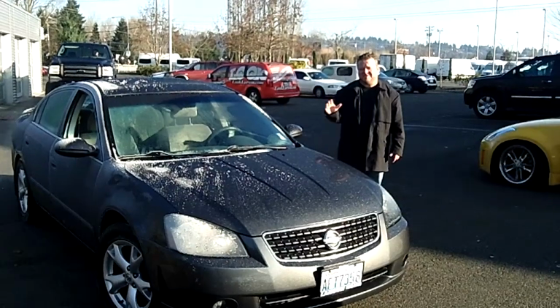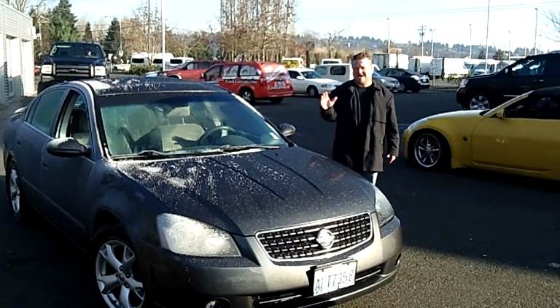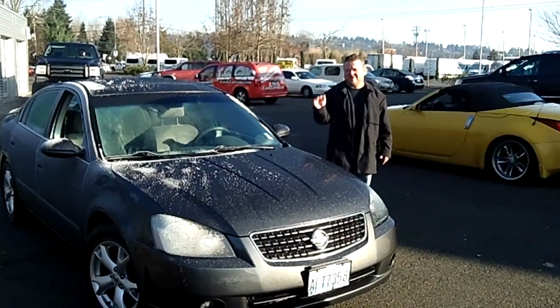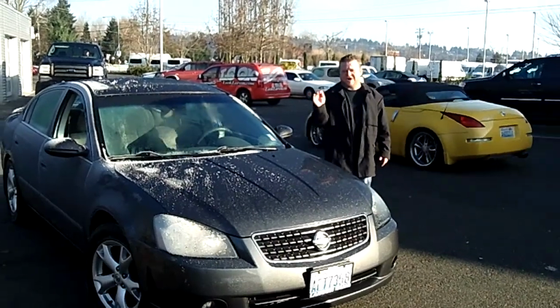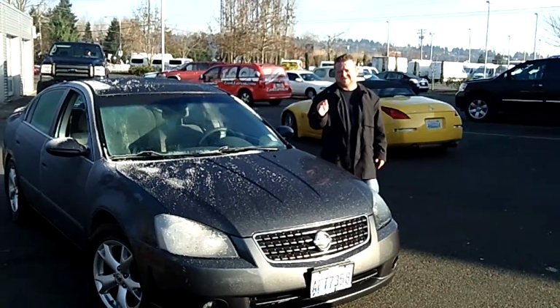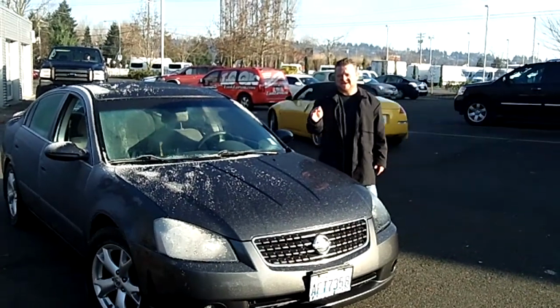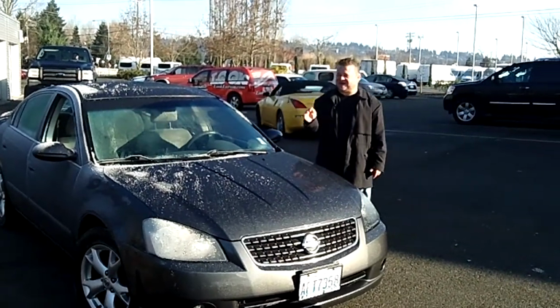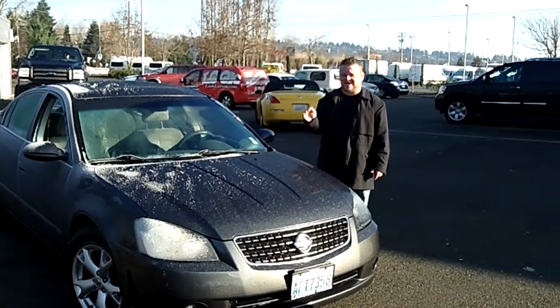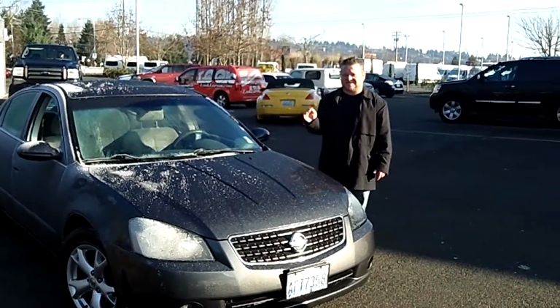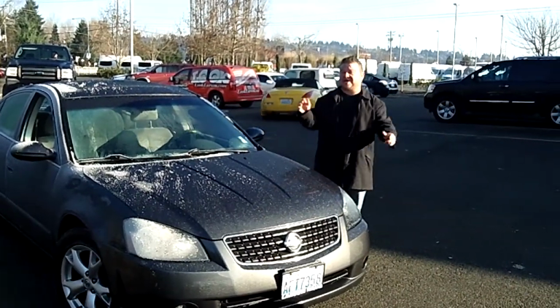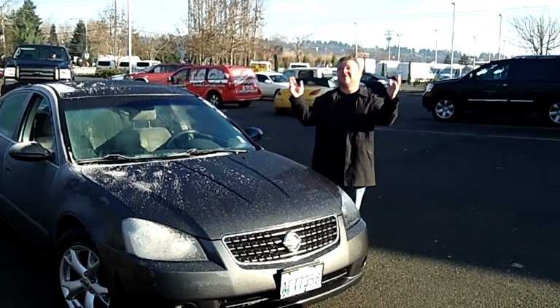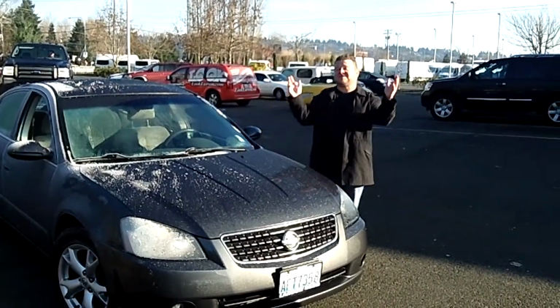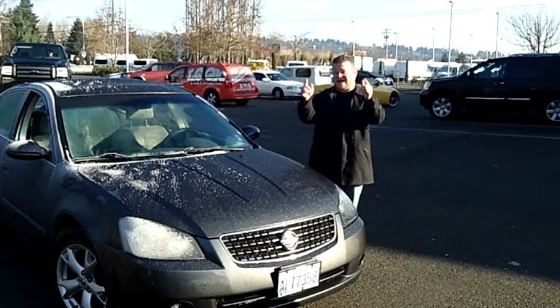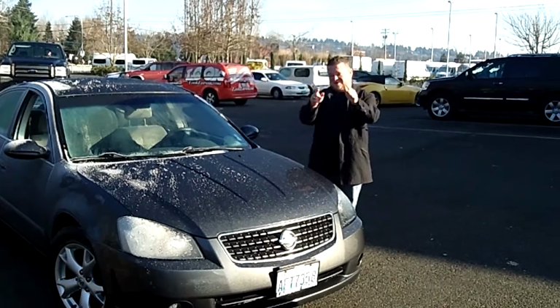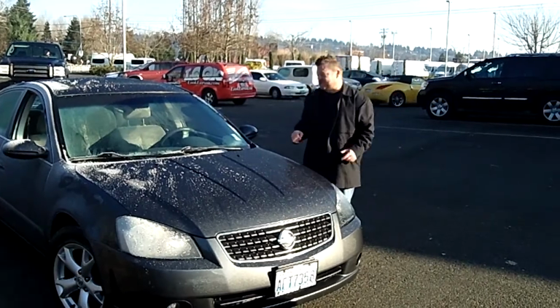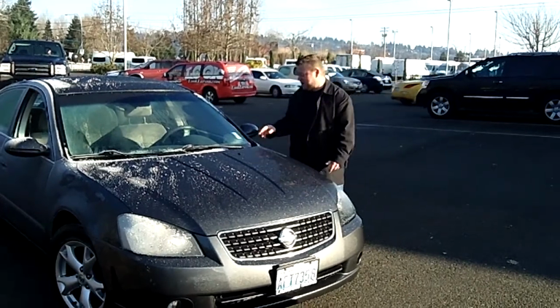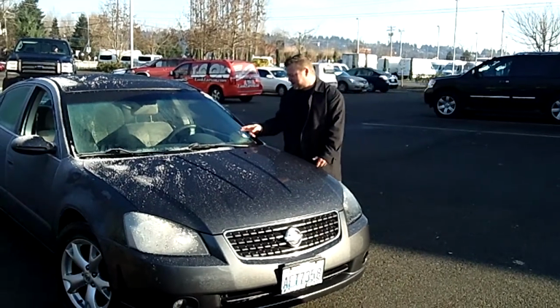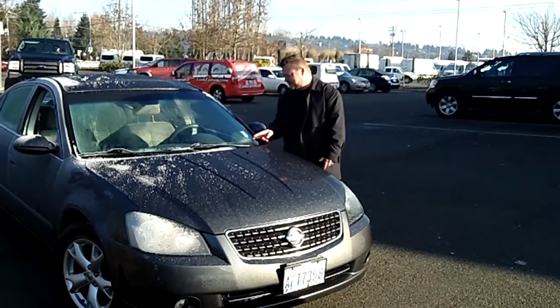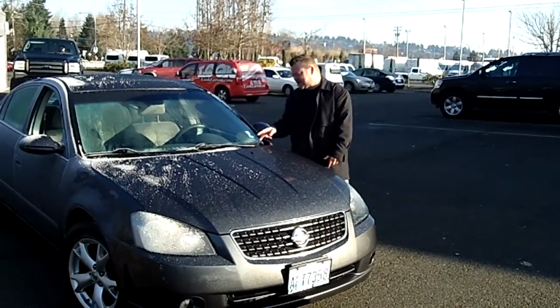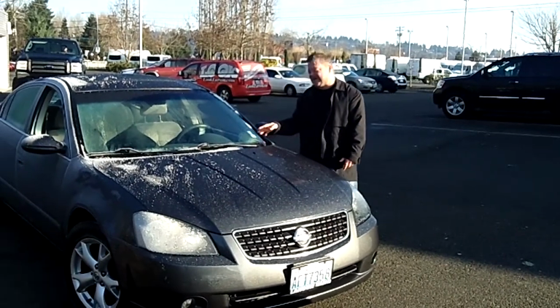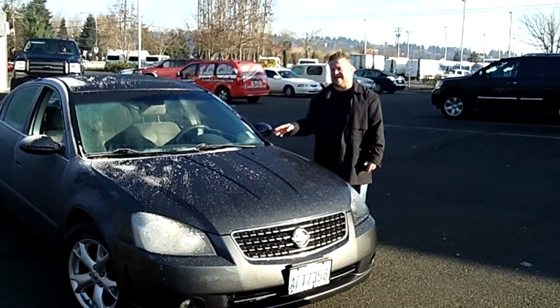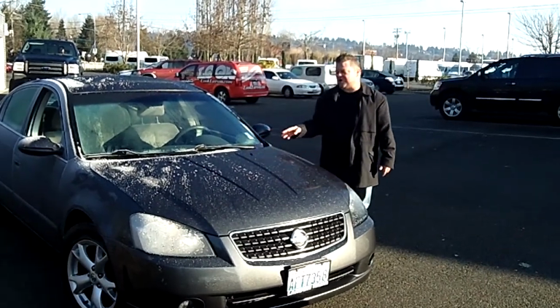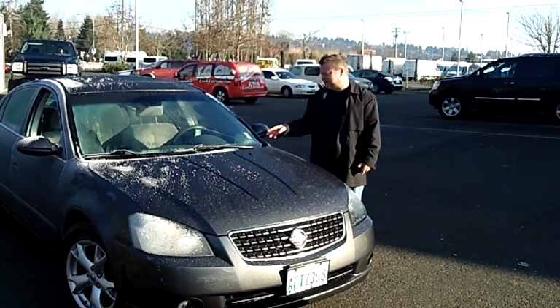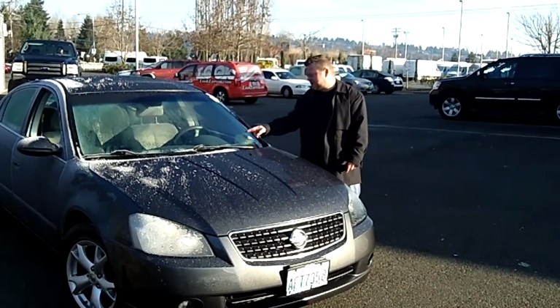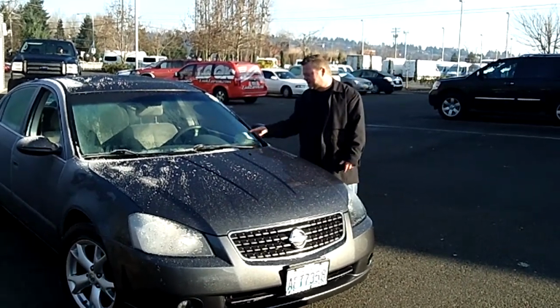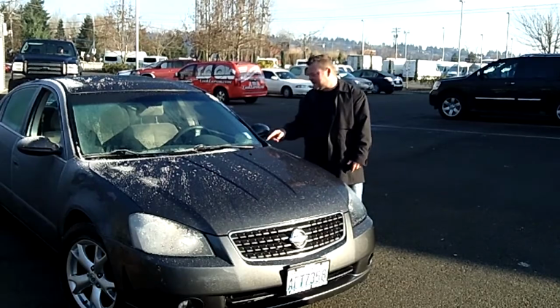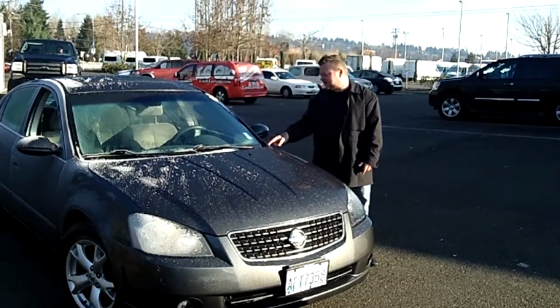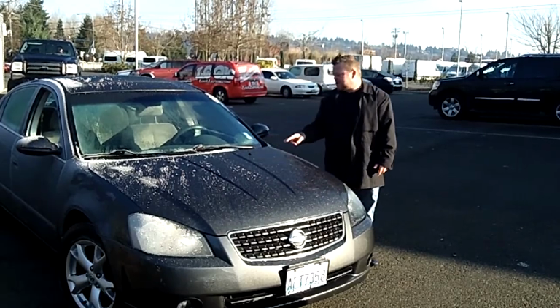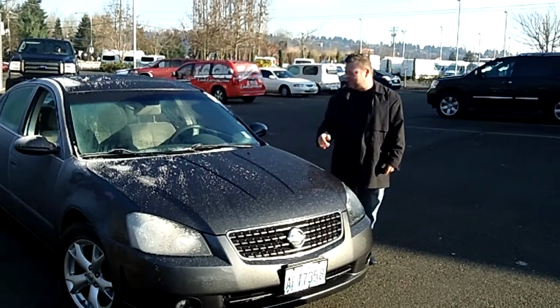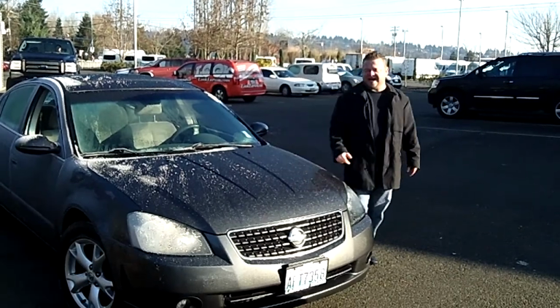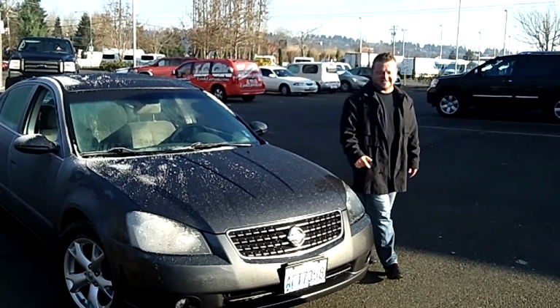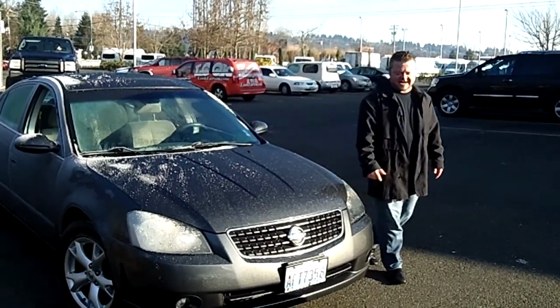Hi everybody, Scott Company Live right here at Robert Larson Nissan Fife. Thanks for clicking that link and taking a look. We have a sunny day and here's your virtual video walk around. This is the 2005 Nissan Altima. Stock number is N0918A.